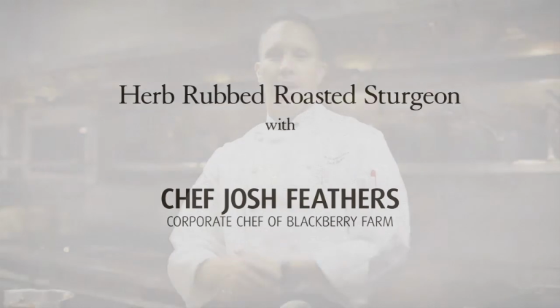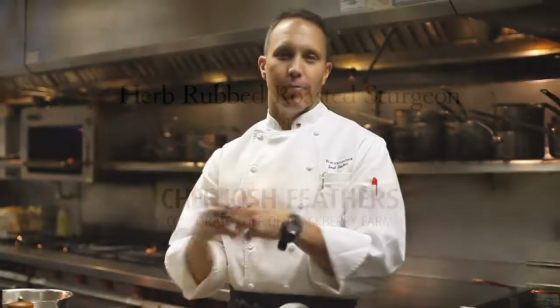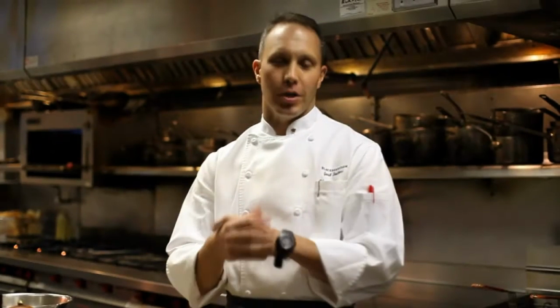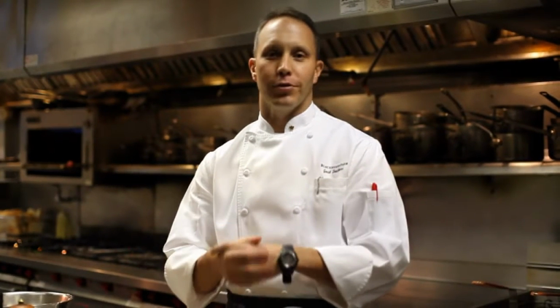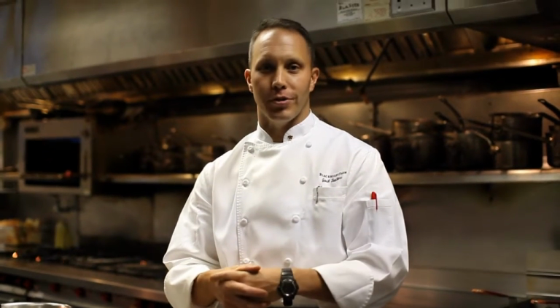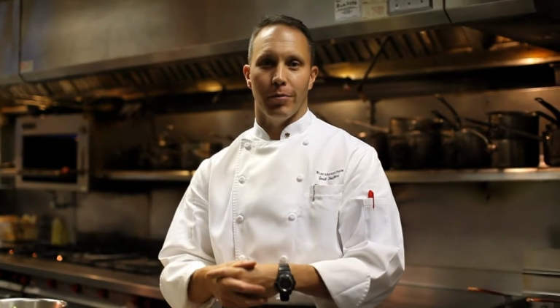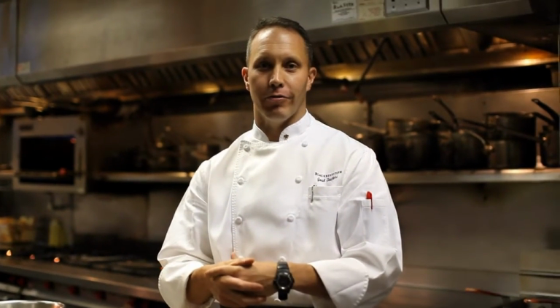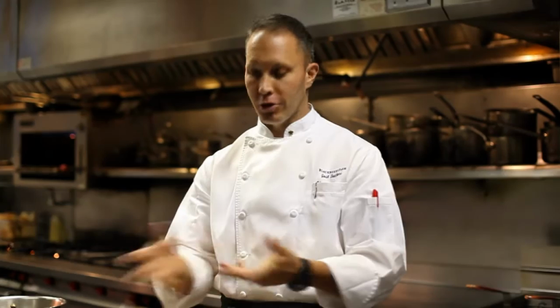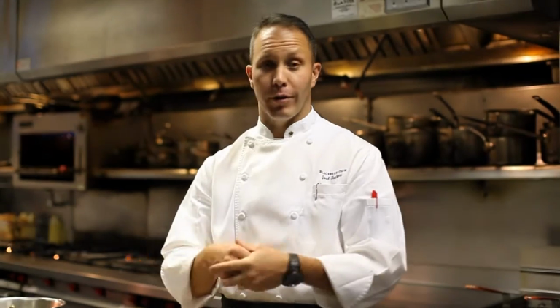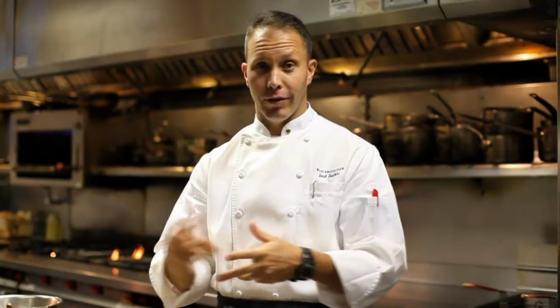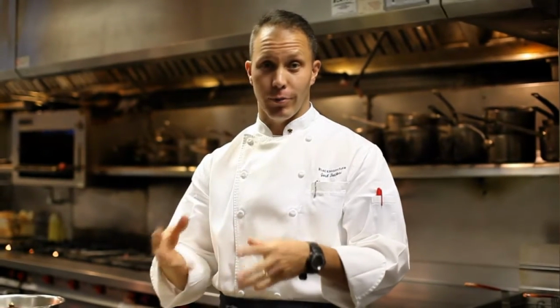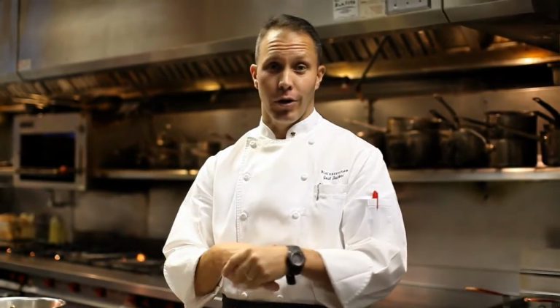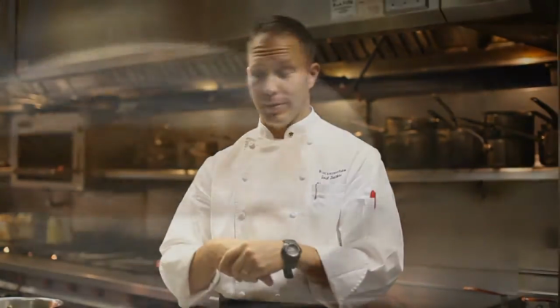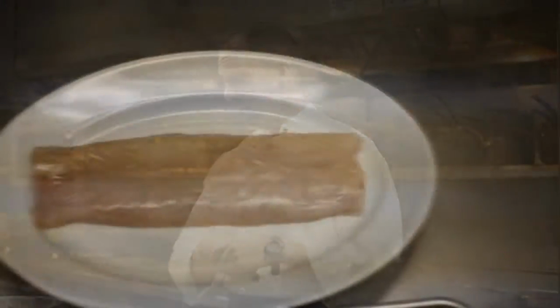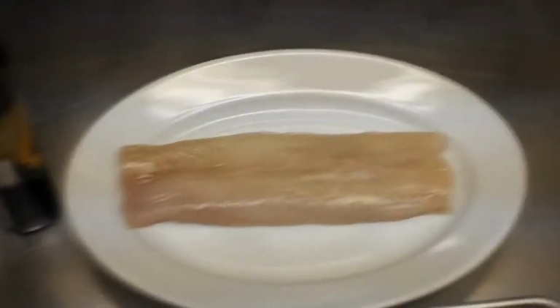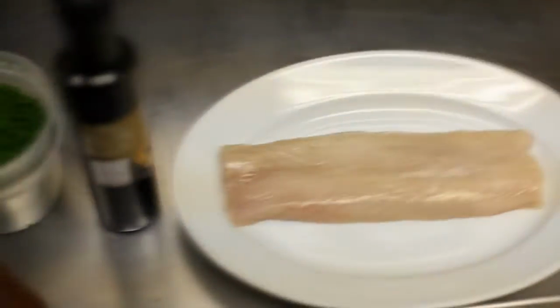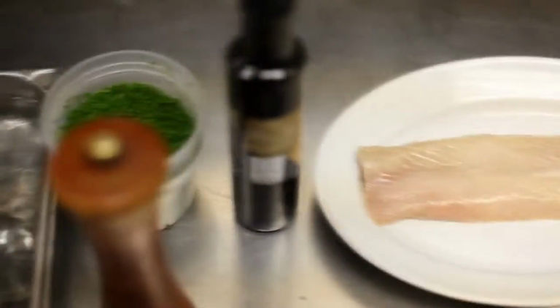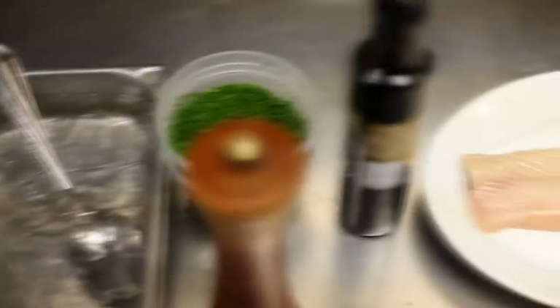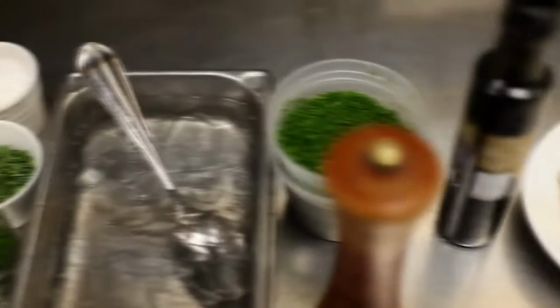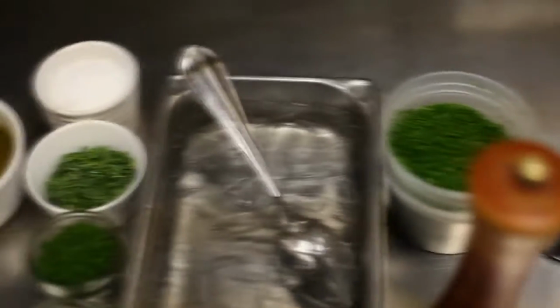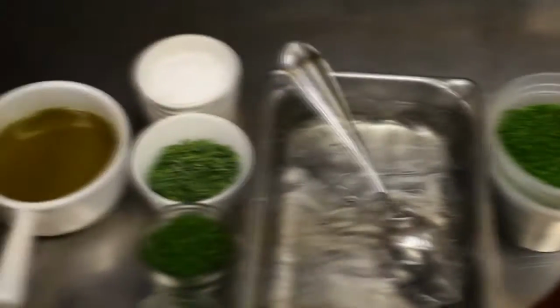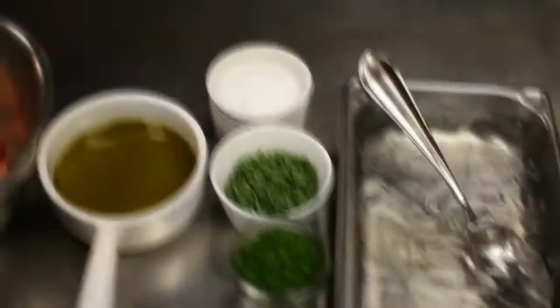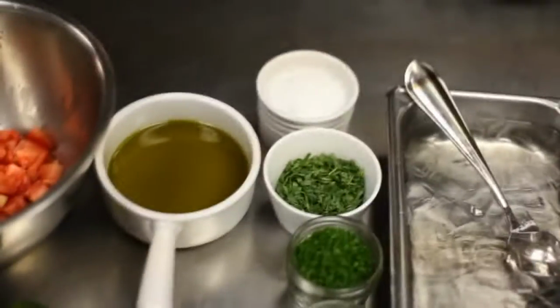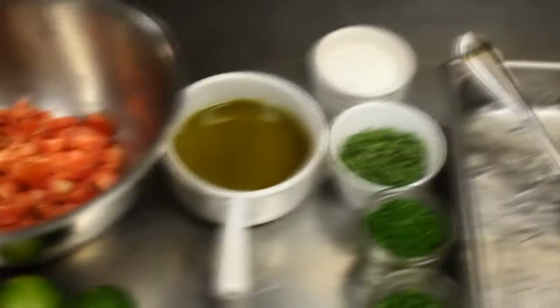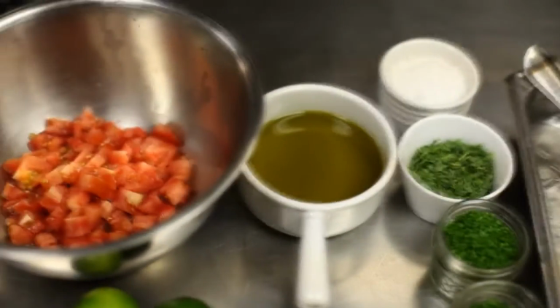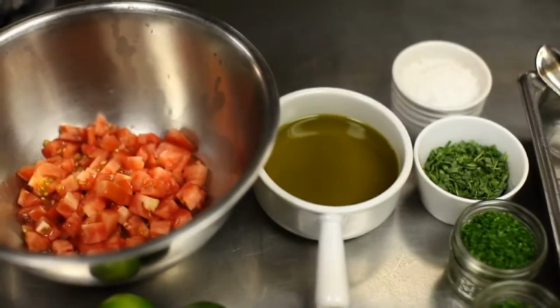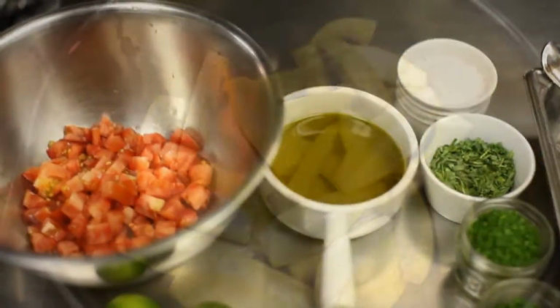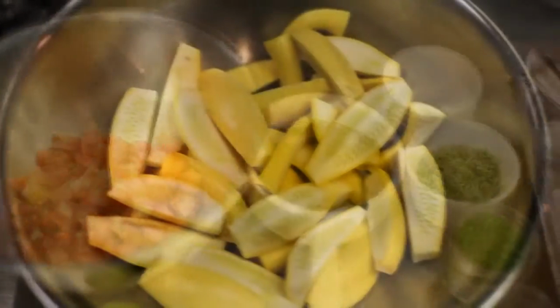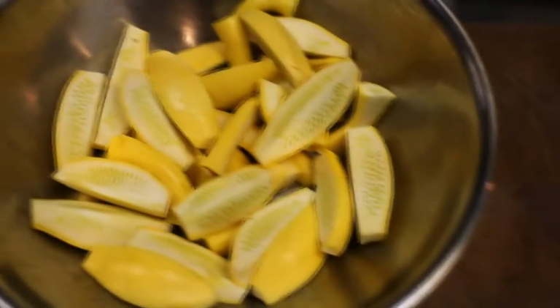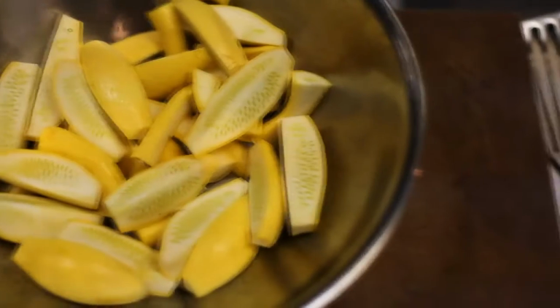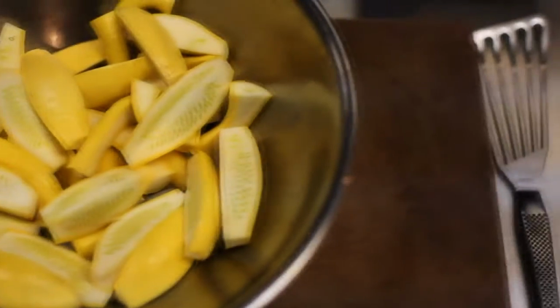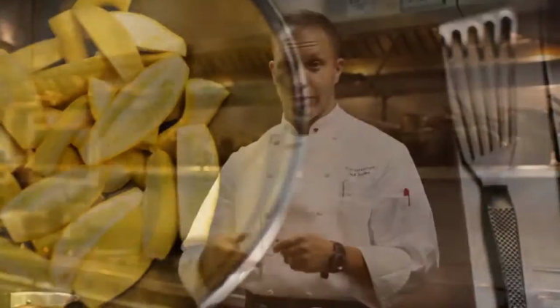Hey everybody, Josh Feathers, Corporate Chef here at Blackberry Farm, and I'm going to show you one of my favorite summer recipes. We're going to do herb-roasted sturgeon with squash puree and some tomato toasted garlic relish. So let's get right in.